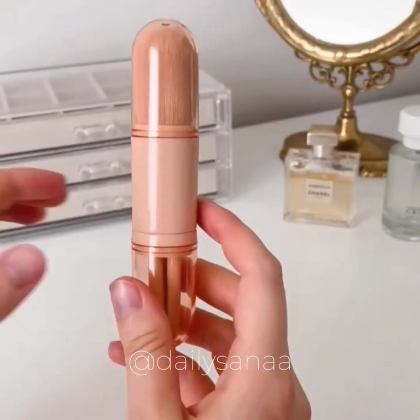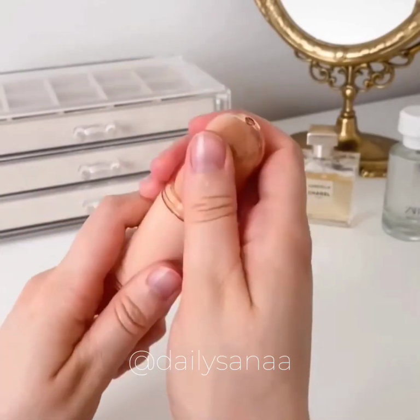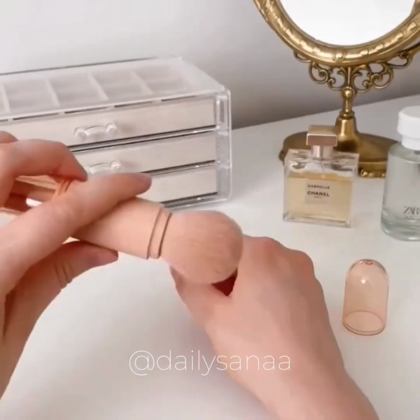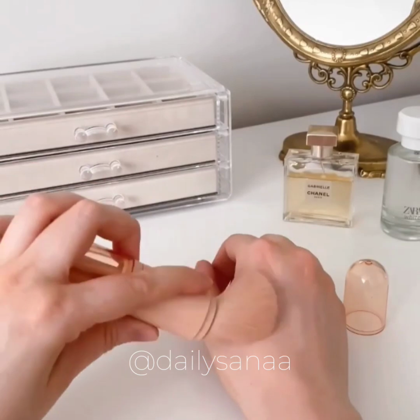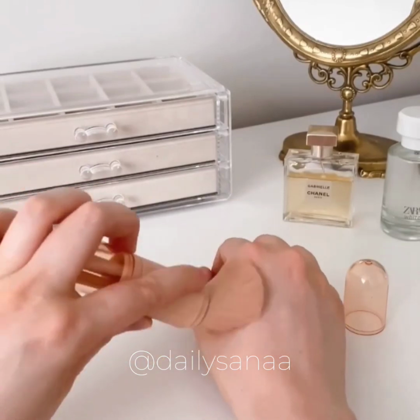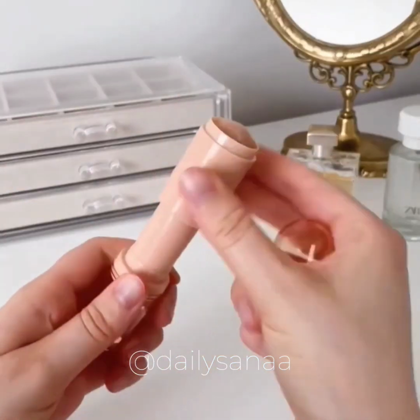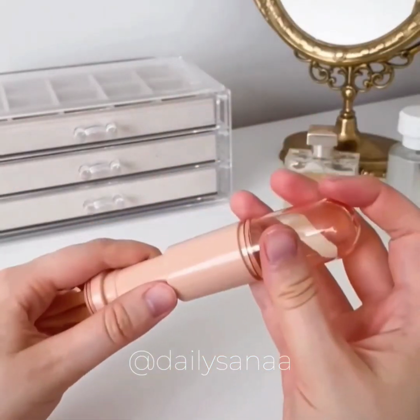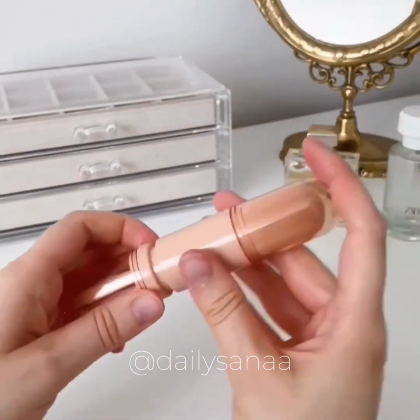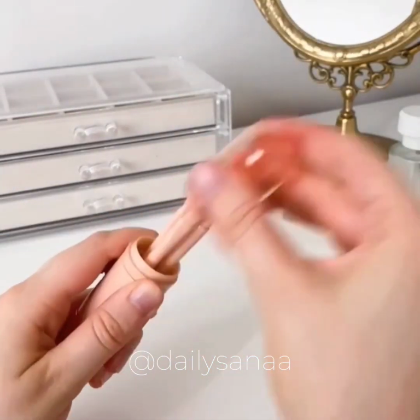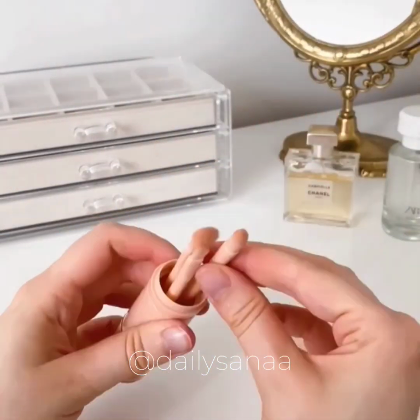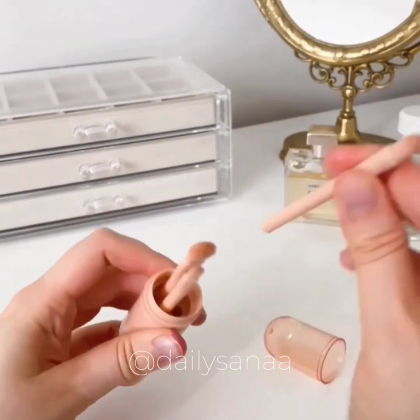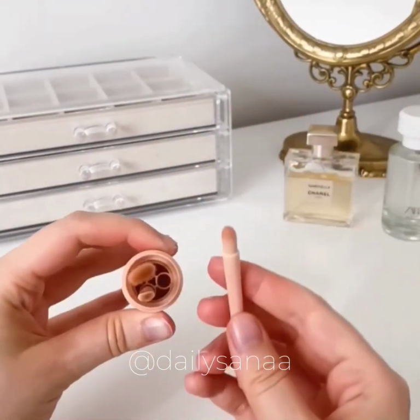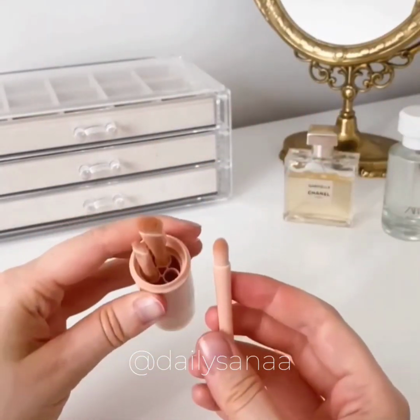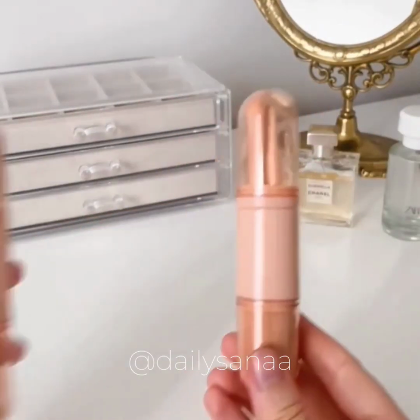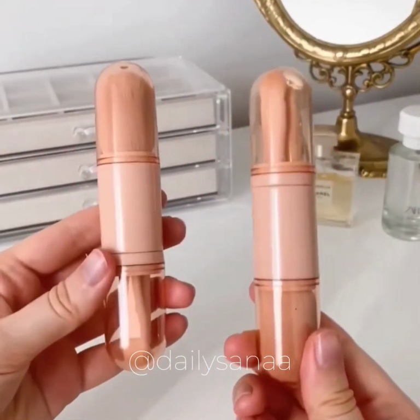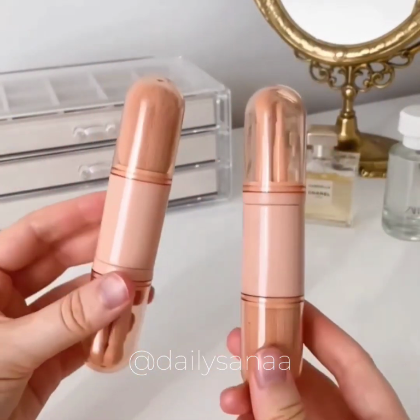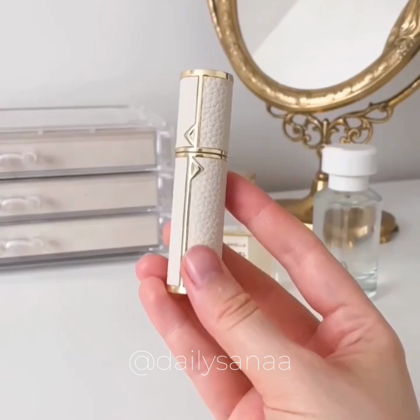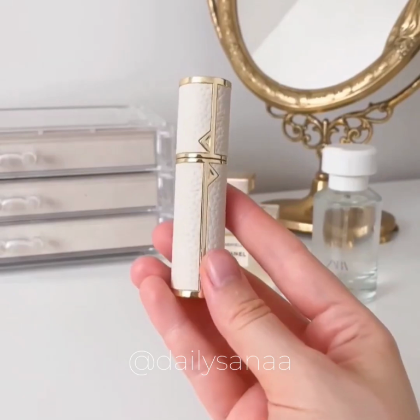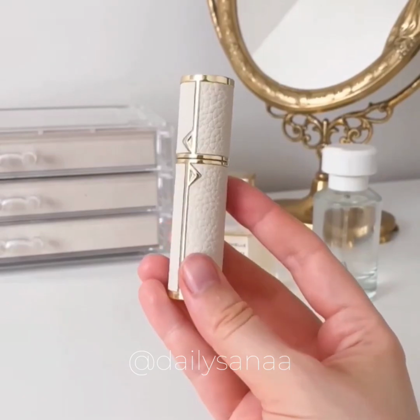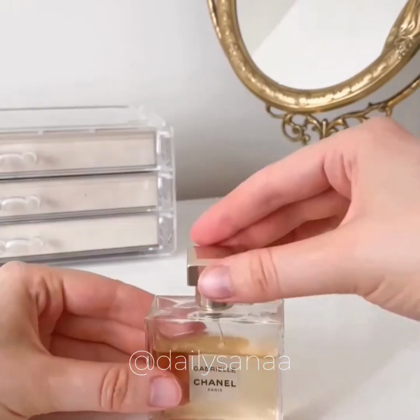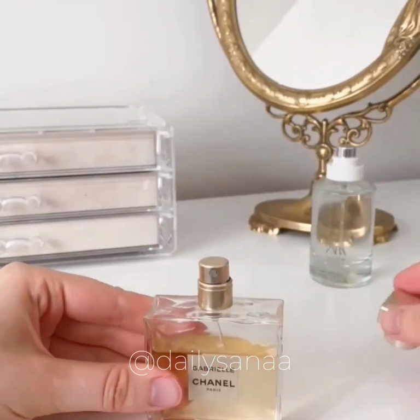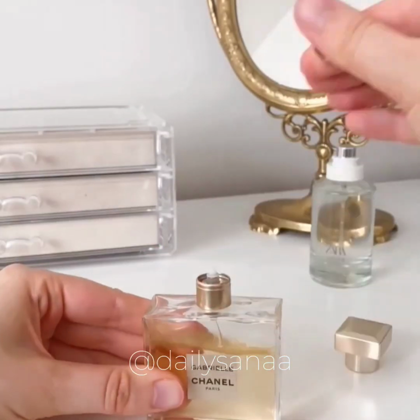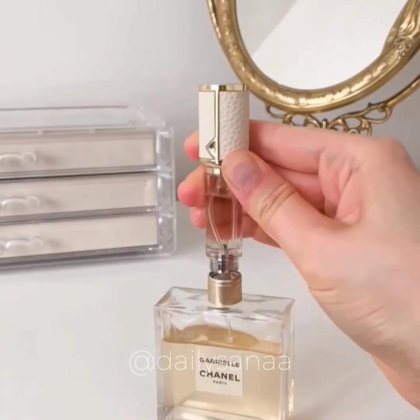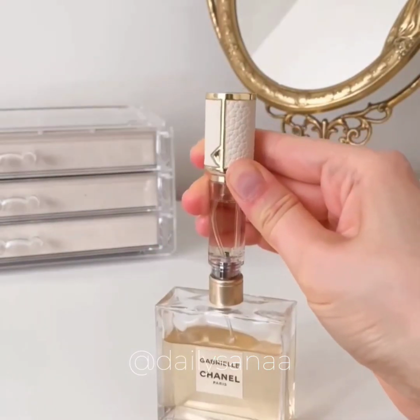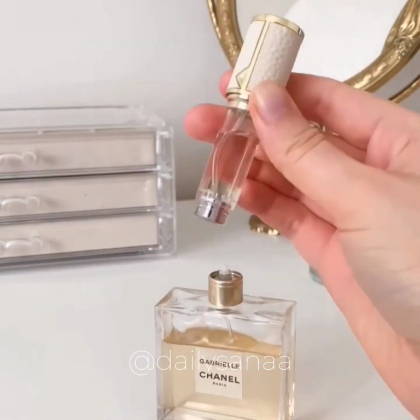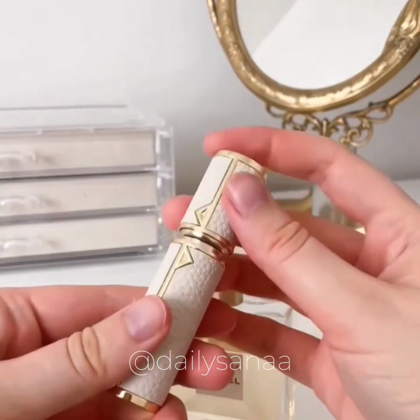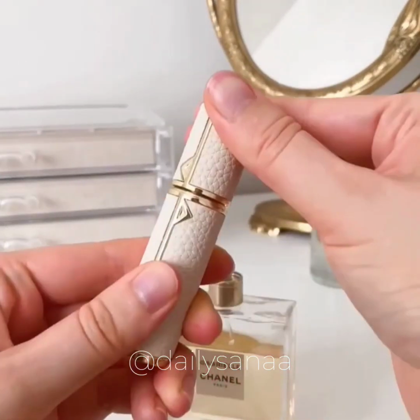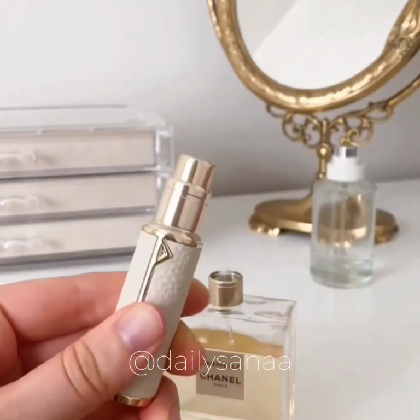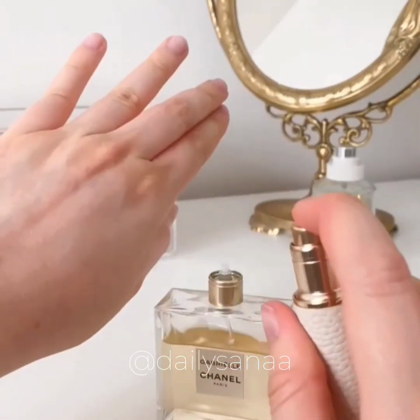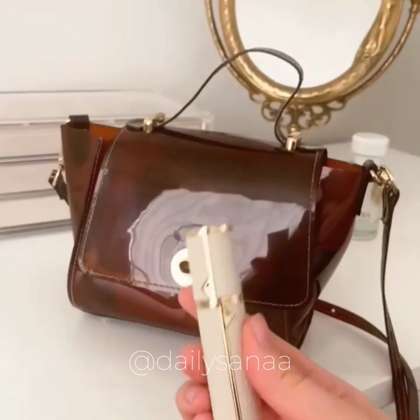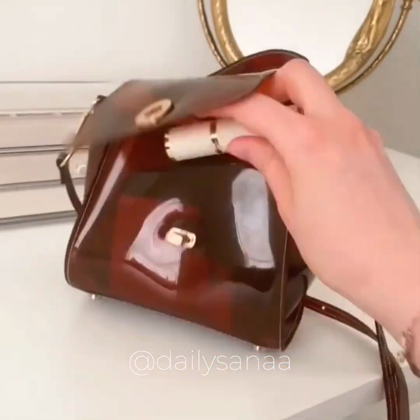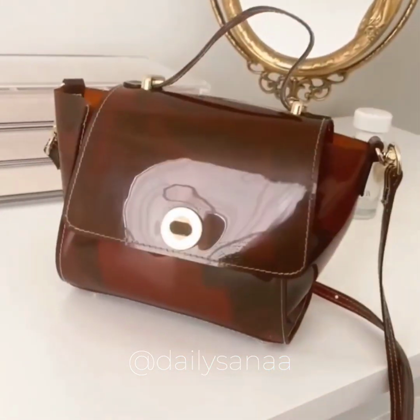This is a travel brush set that contains a big retractable foundation brush and three eyeshadow brushes. It also comes in a pack of two. Second is this small bottle that allows you to pump out any of your favorite perfume into a travel size that's perfect for your carry-on.